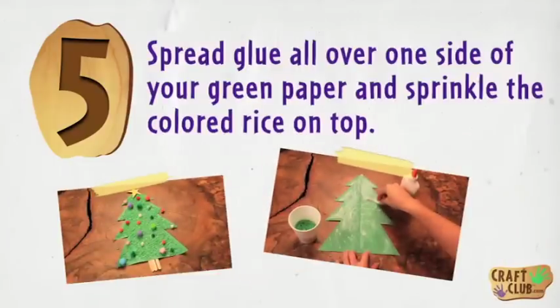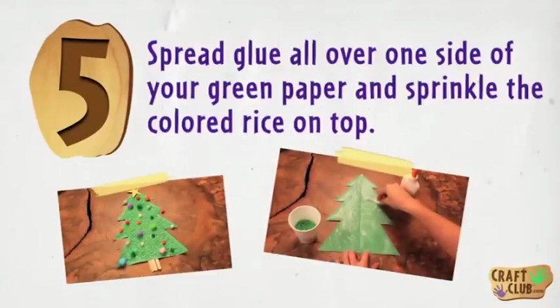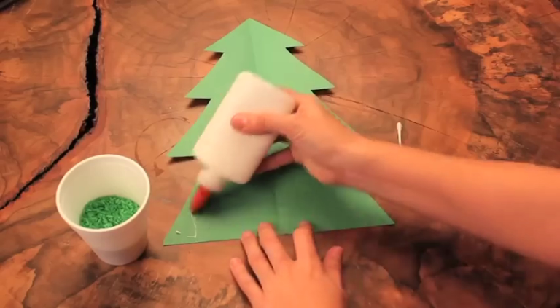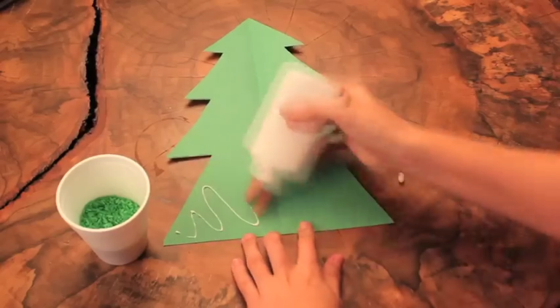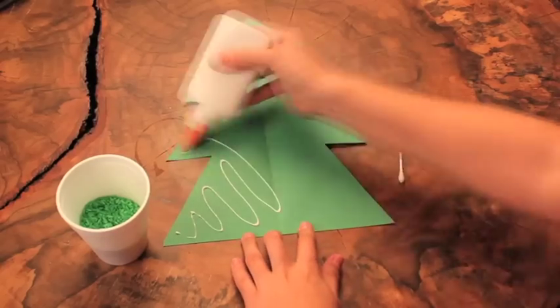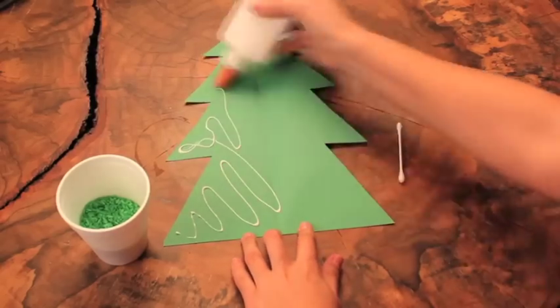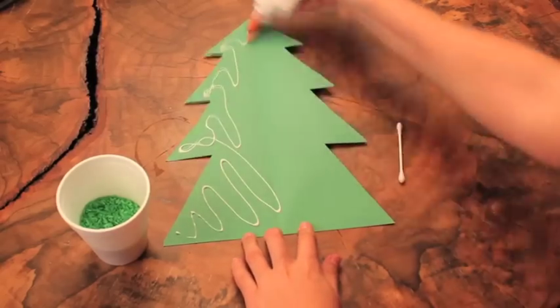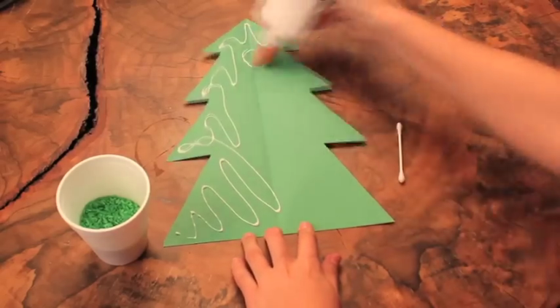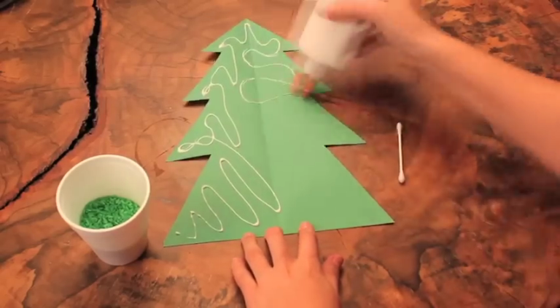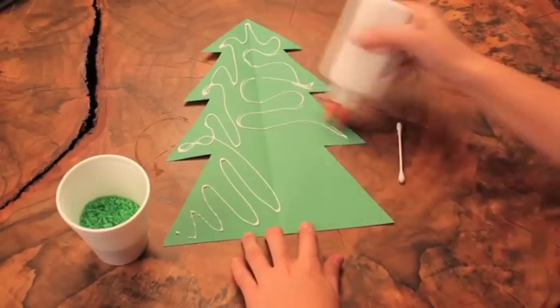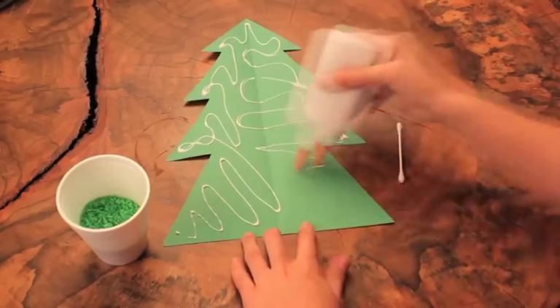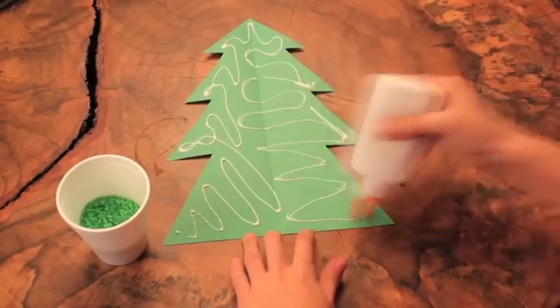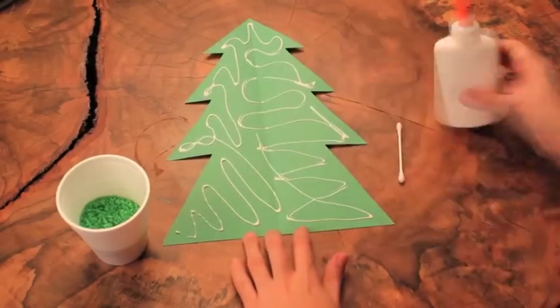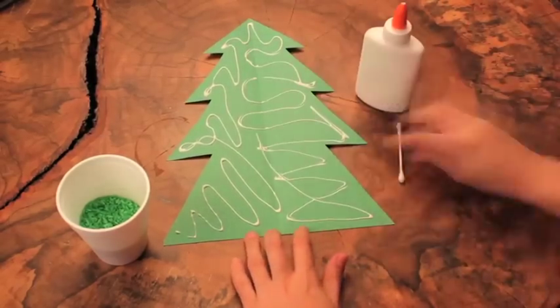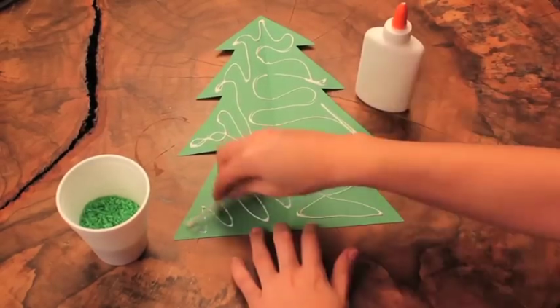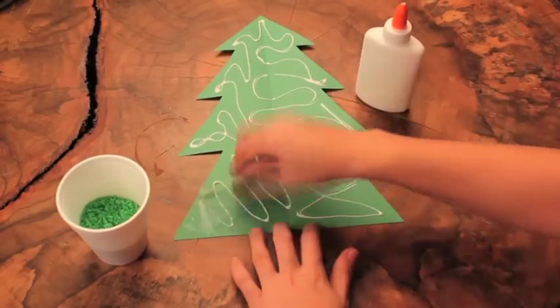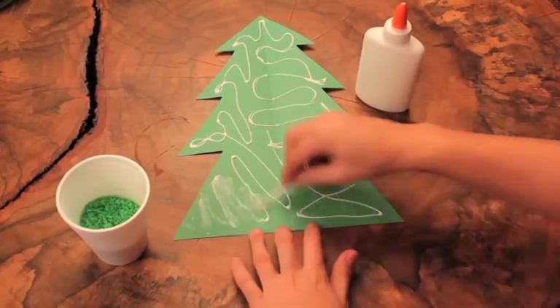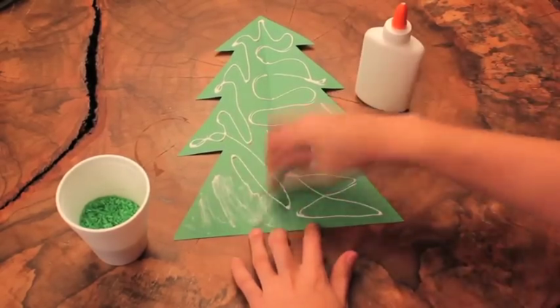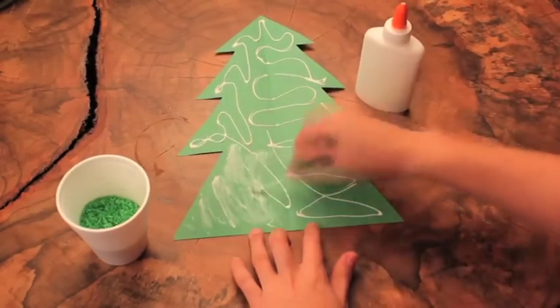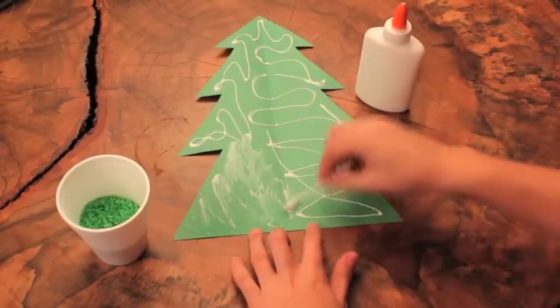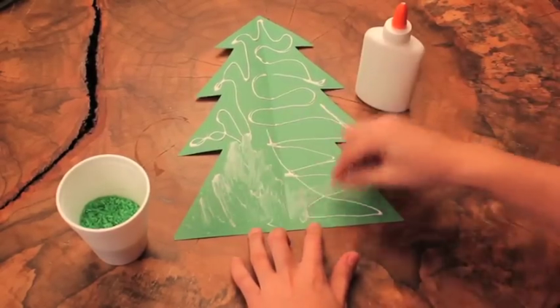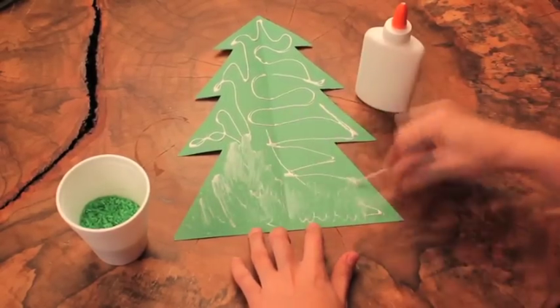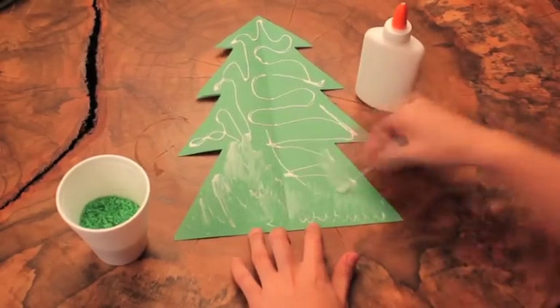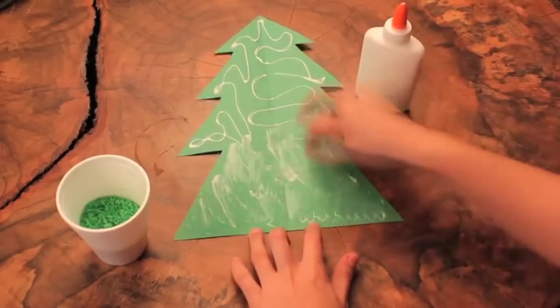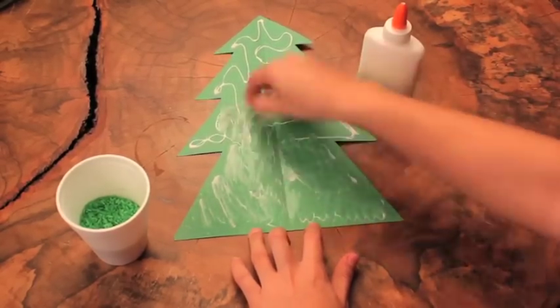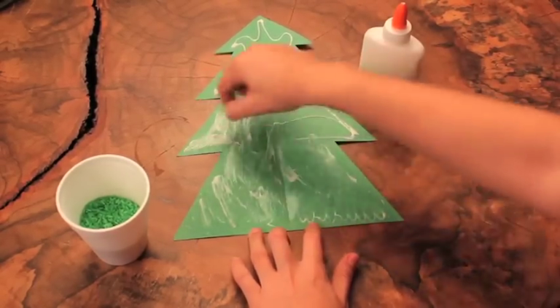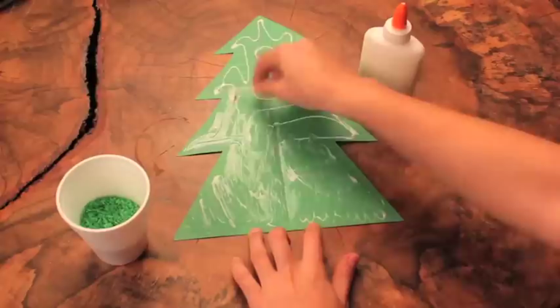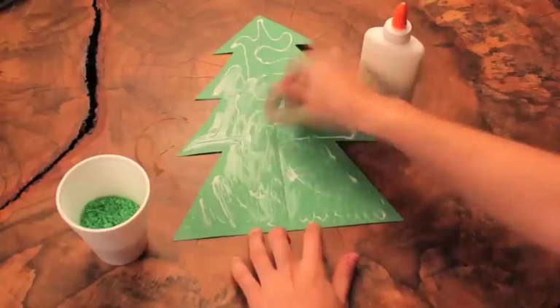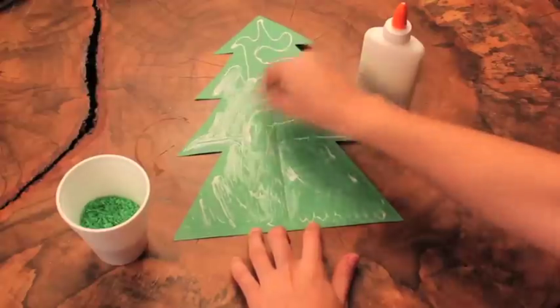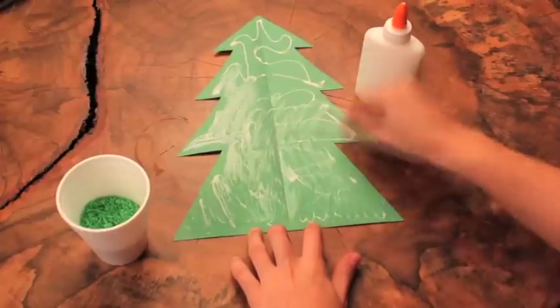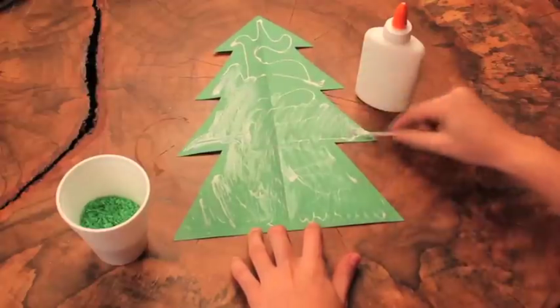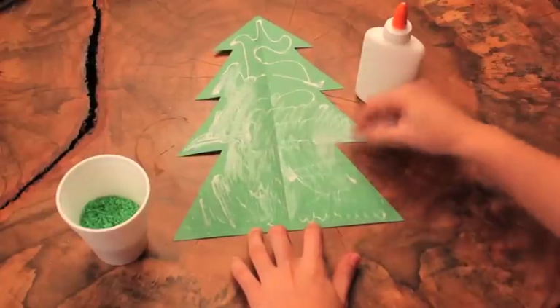Step five: spread glue all over one side of your green paper and sprinkle the colored rice on top. Sprinkle, sprinkle, sprinkle!